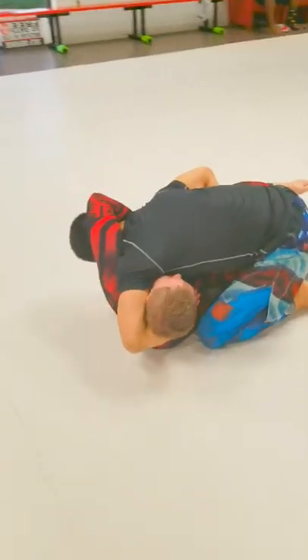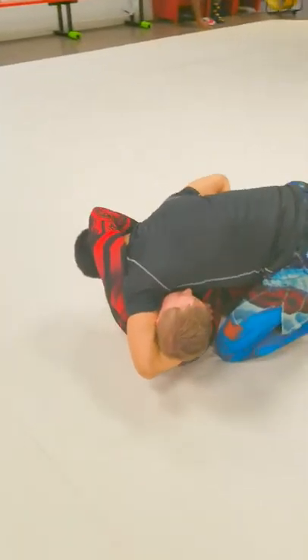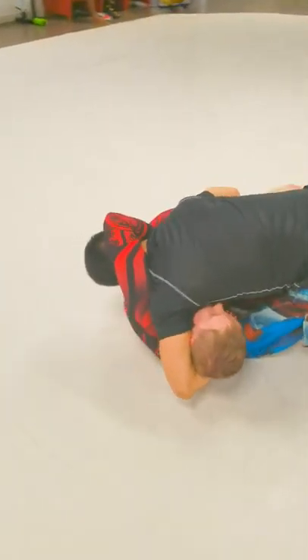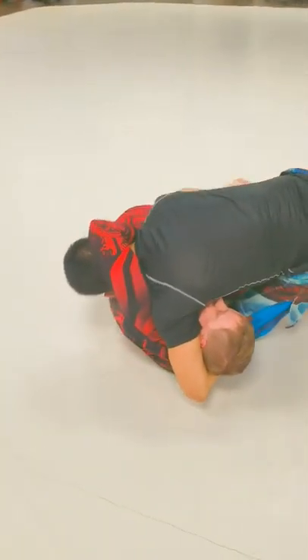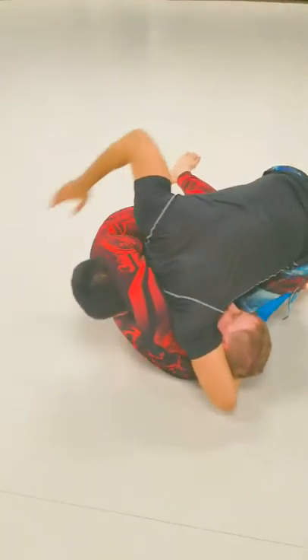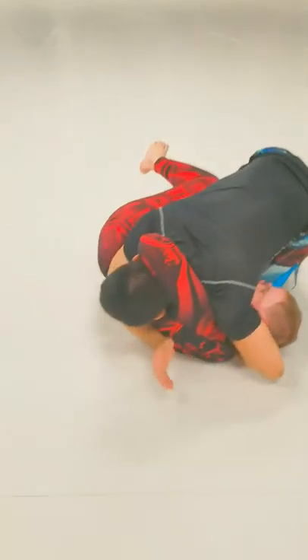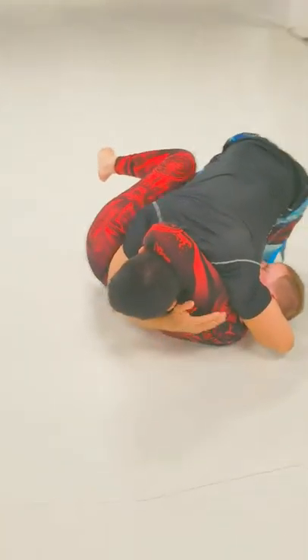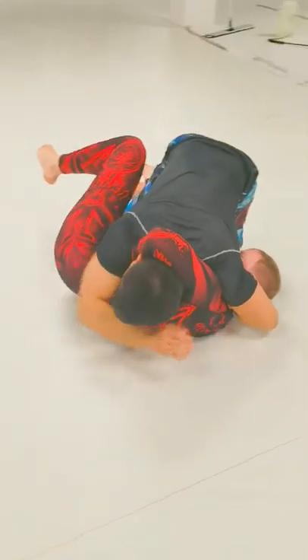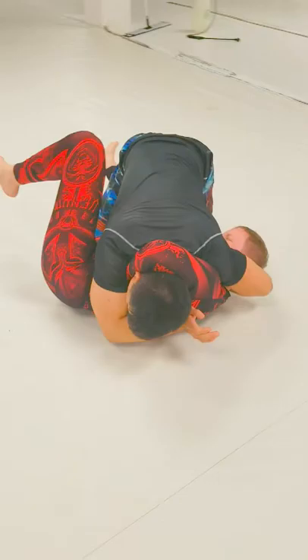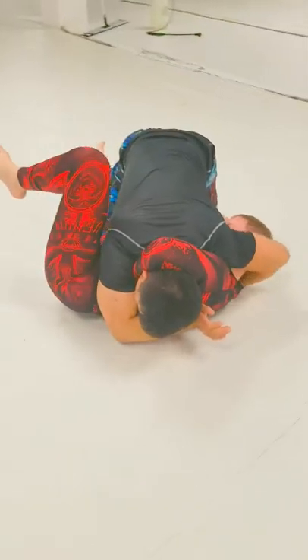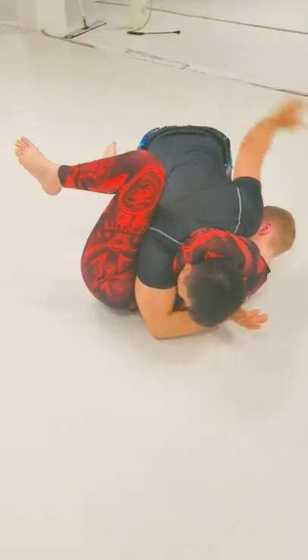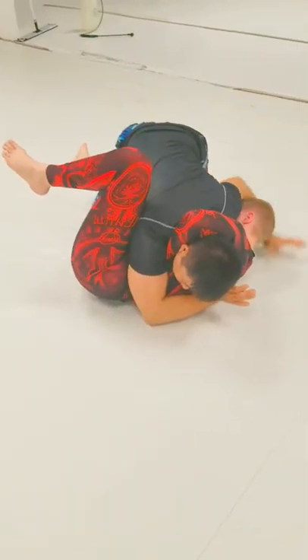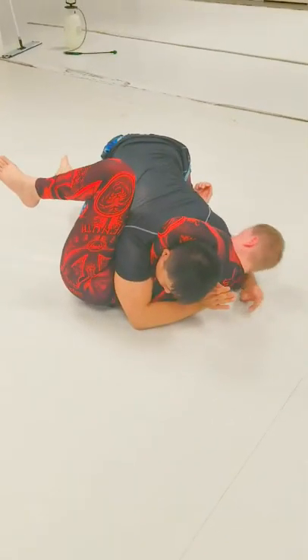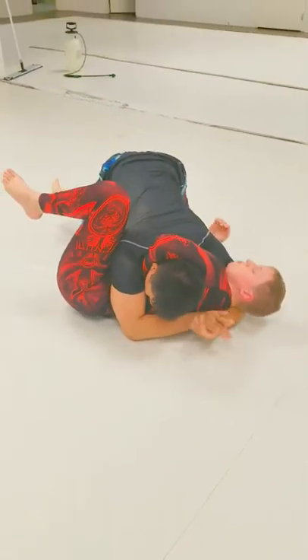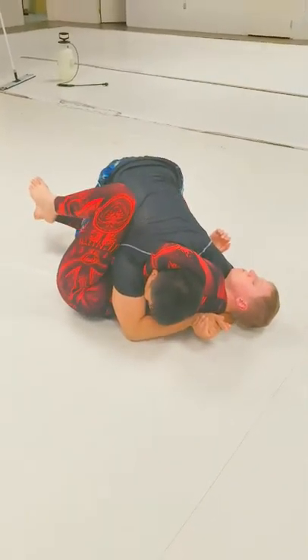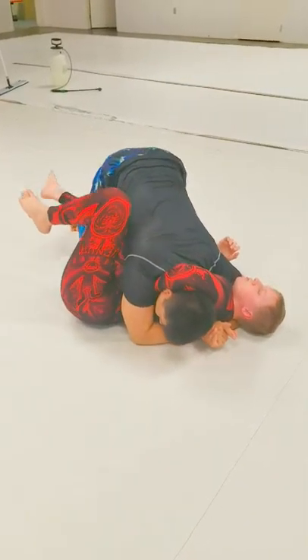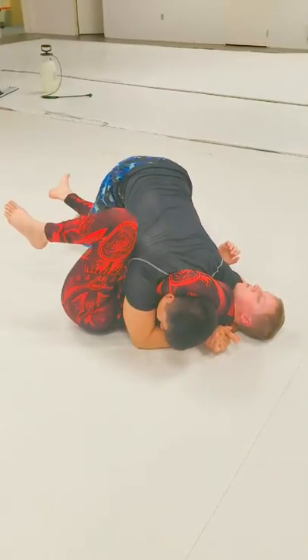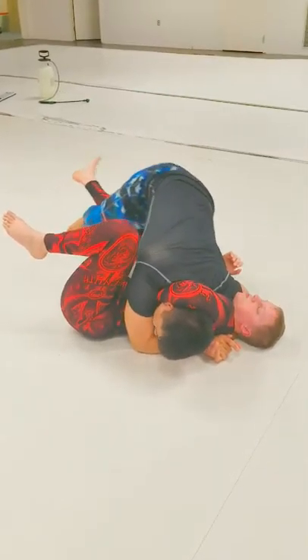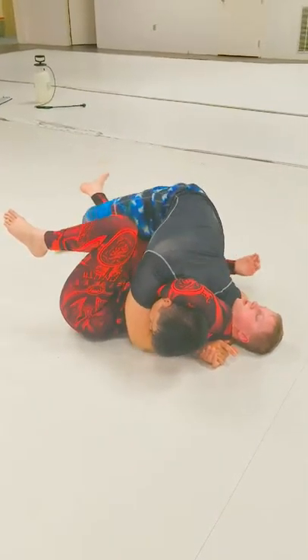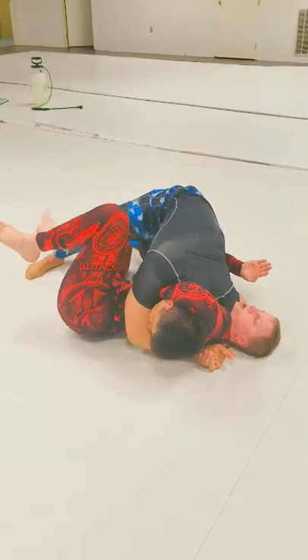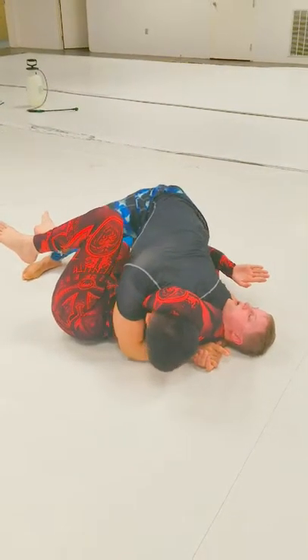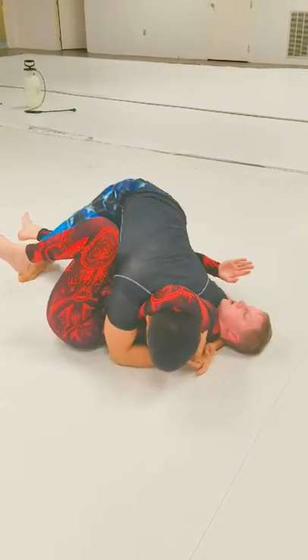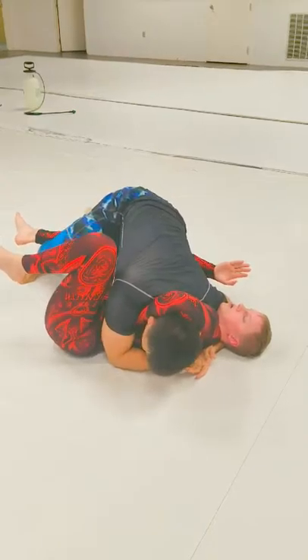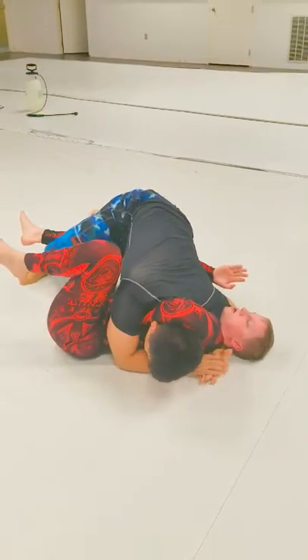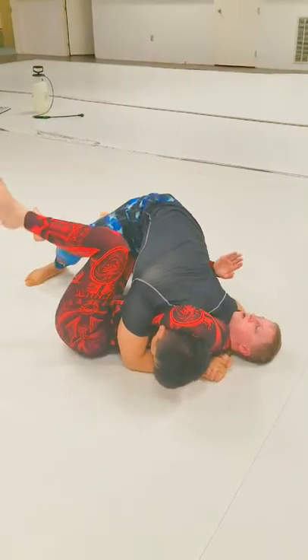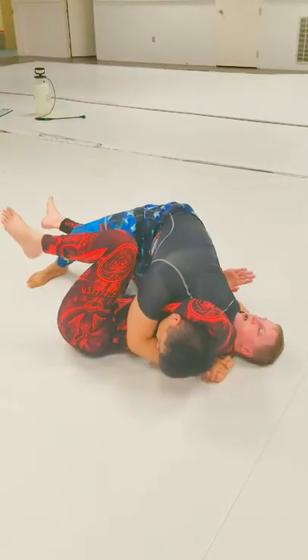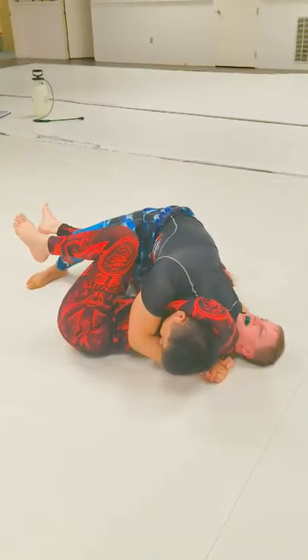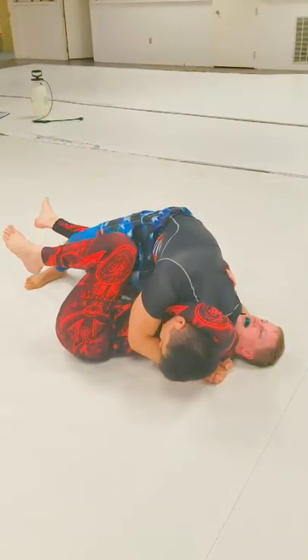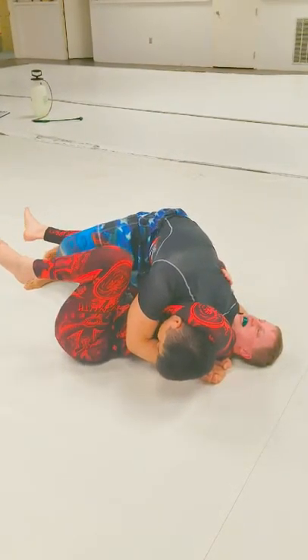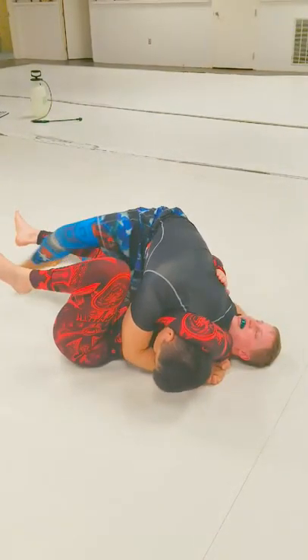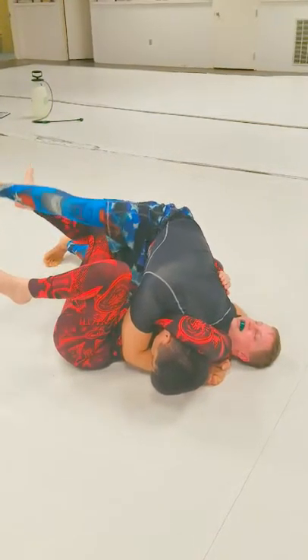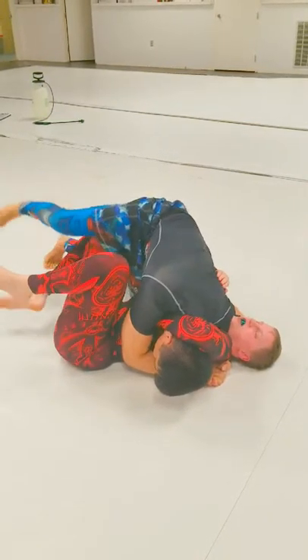So here my opponent clasps their hands together, so I trap their arms, come around their neck, dig my shoulder into their neck, keep my knees off the ground, blade in my hip, and squeeze for the tight bond flu finish.